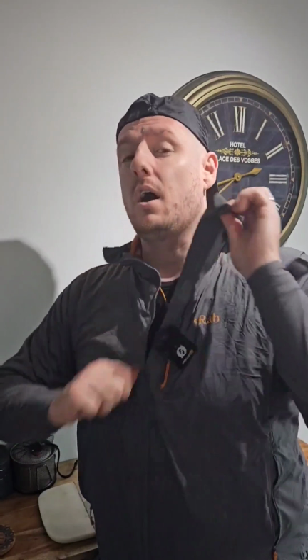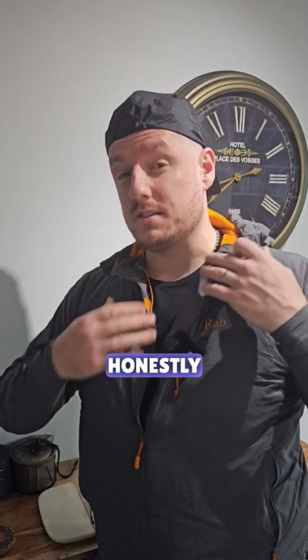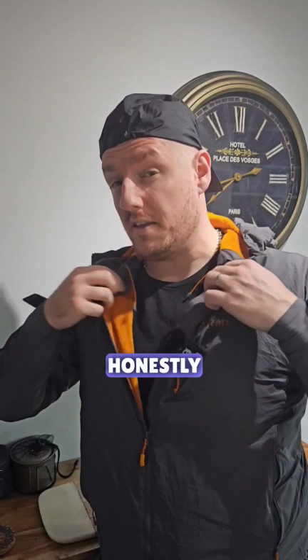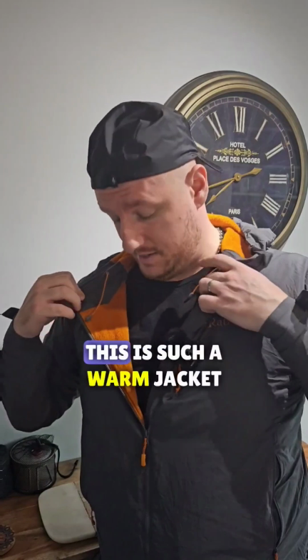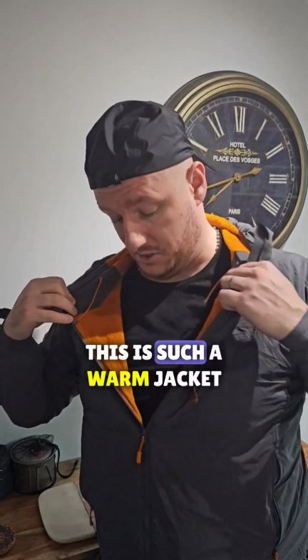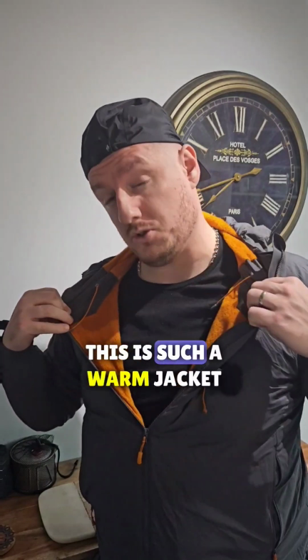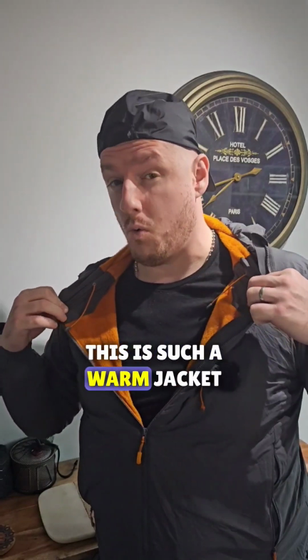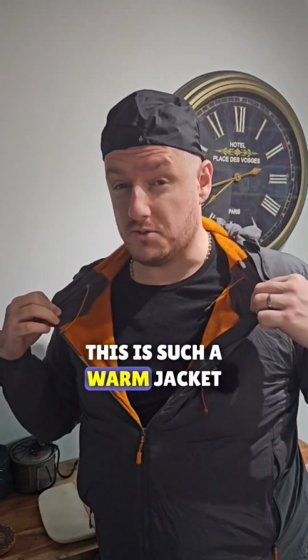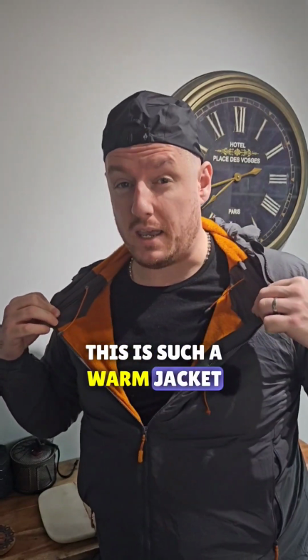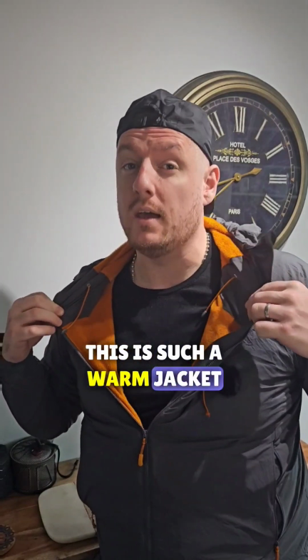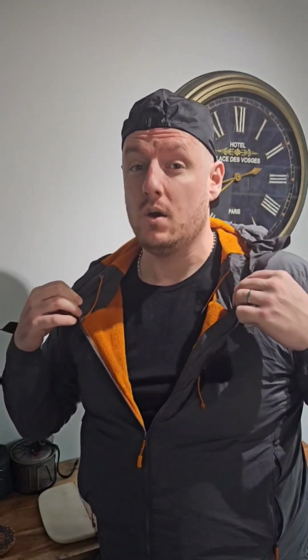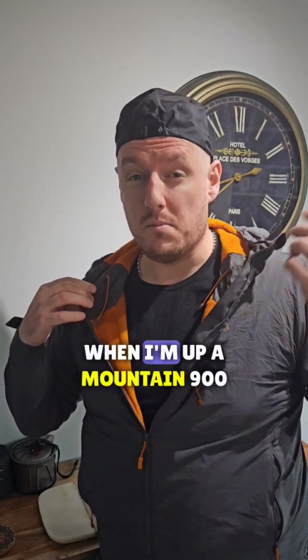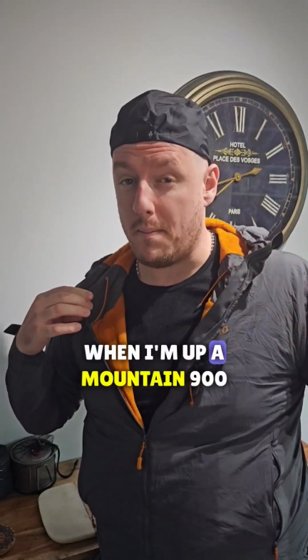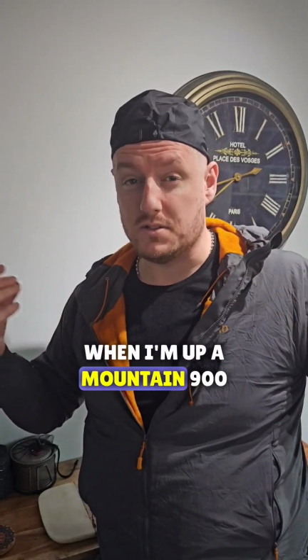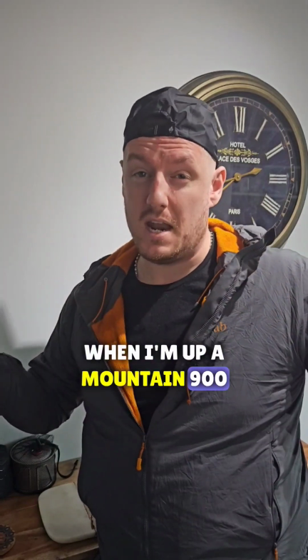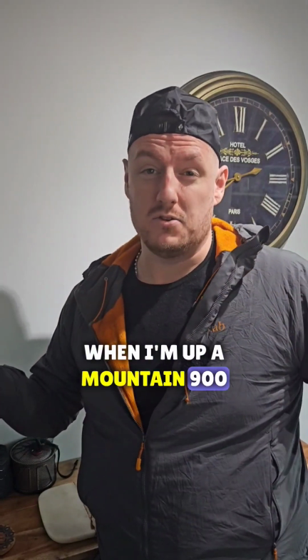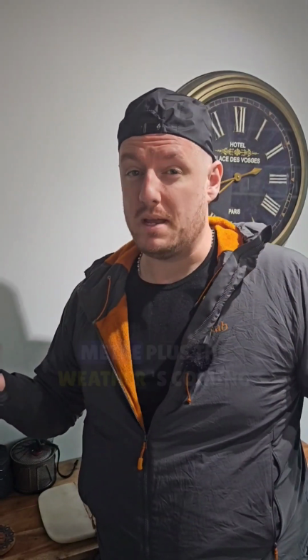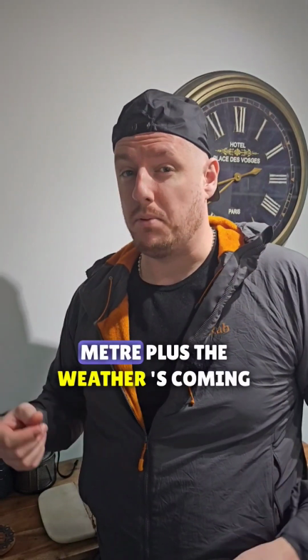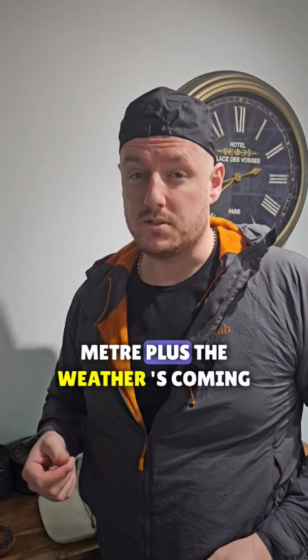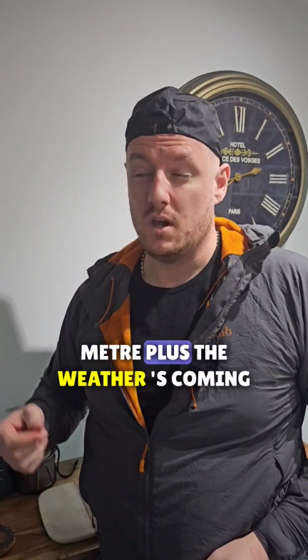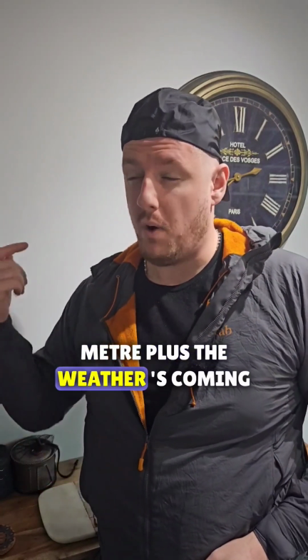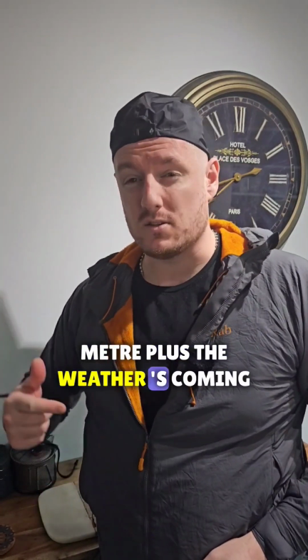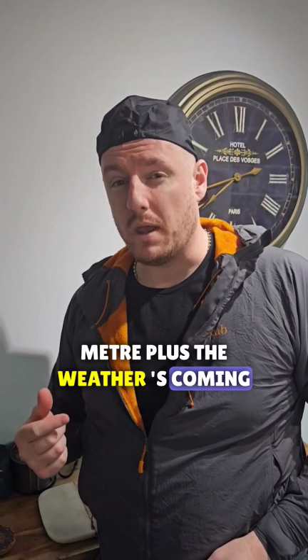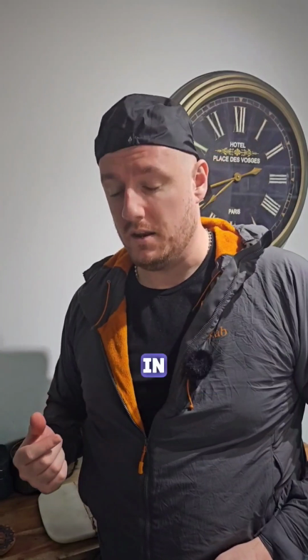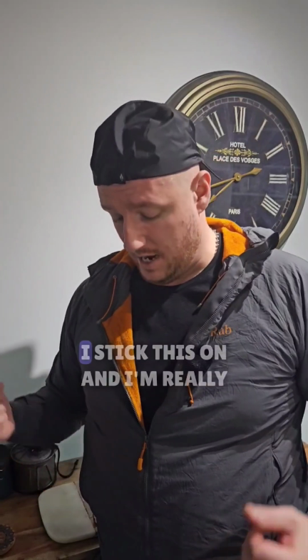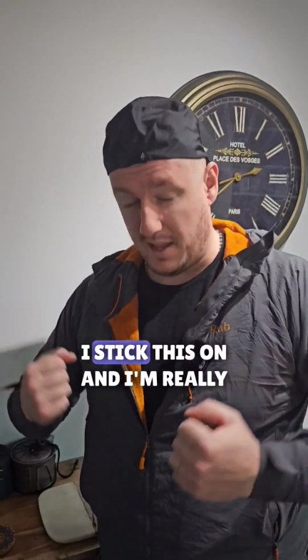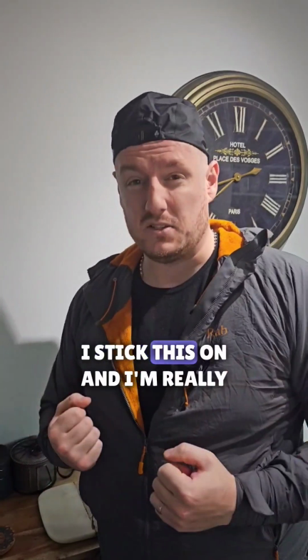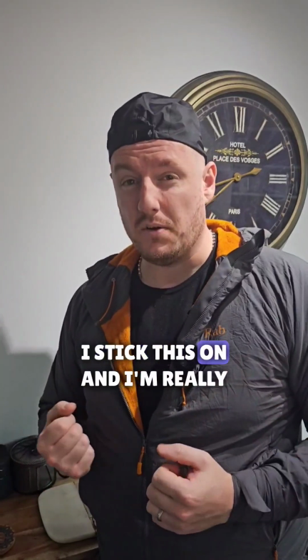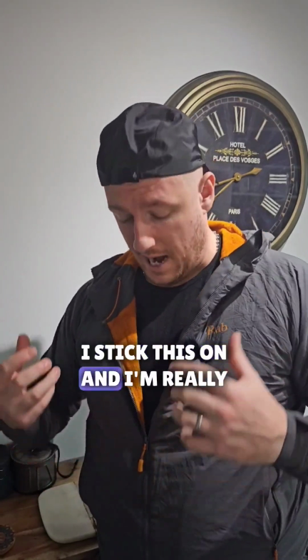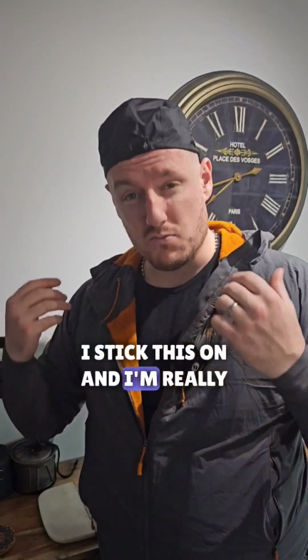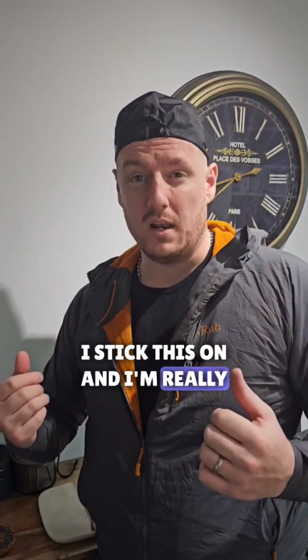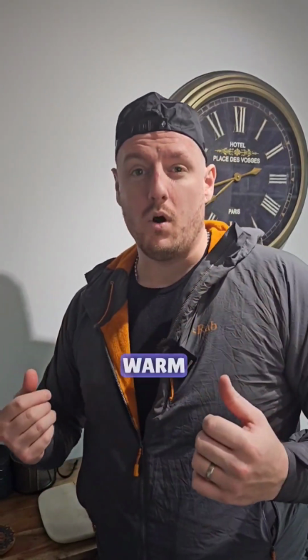Honestly, this is such a warm jacket. When I'm up a mountain at 900 meters plus and the weather's coming in, I stick this on and I'm really warm.